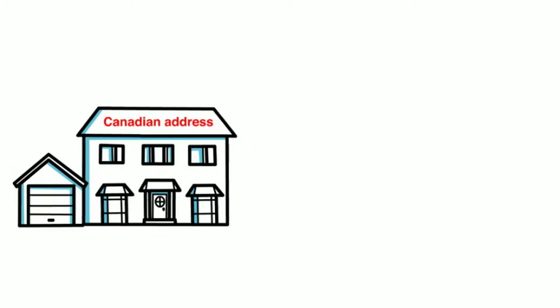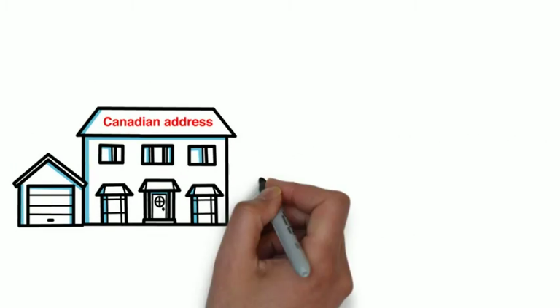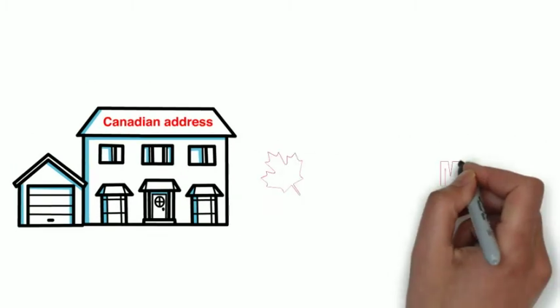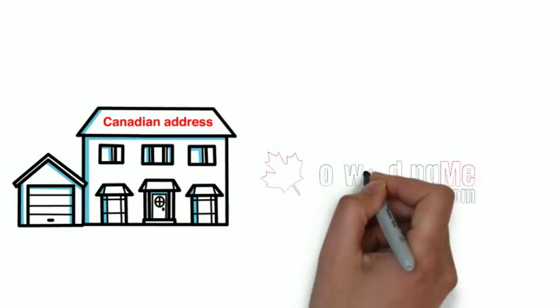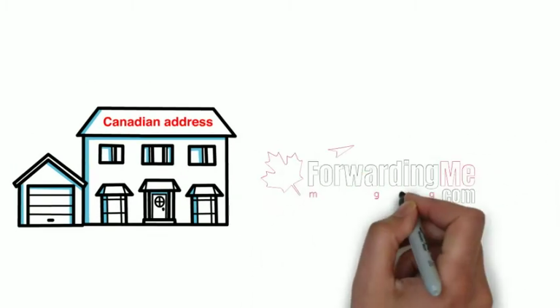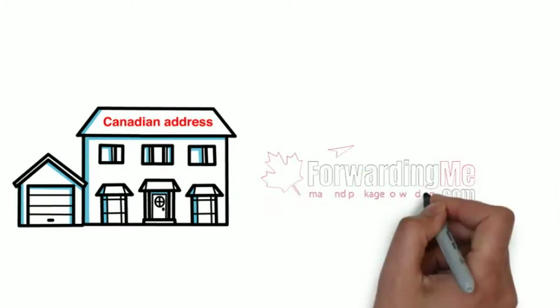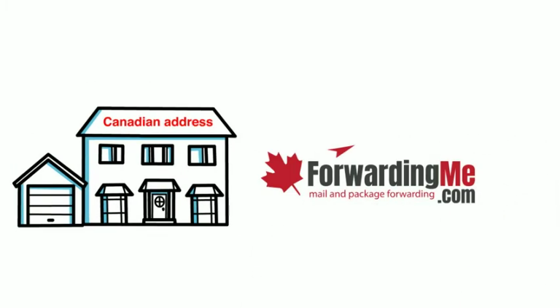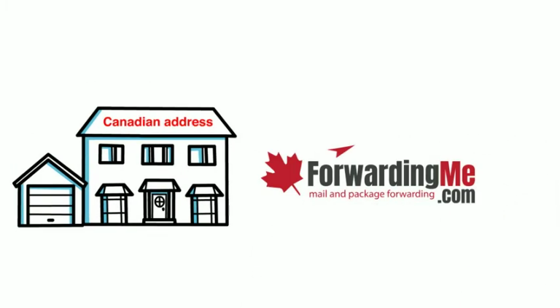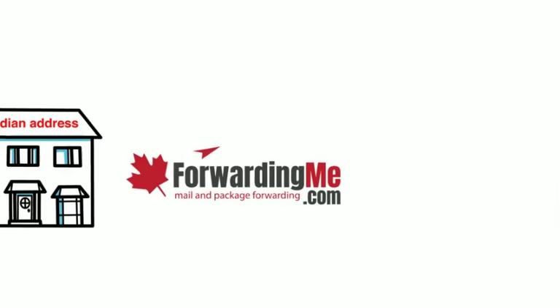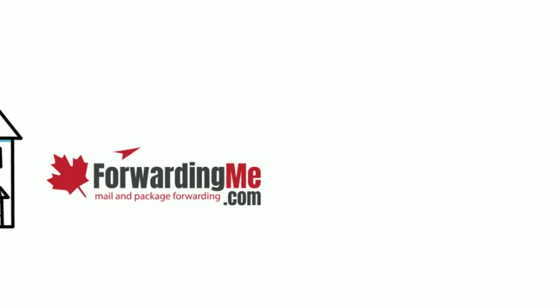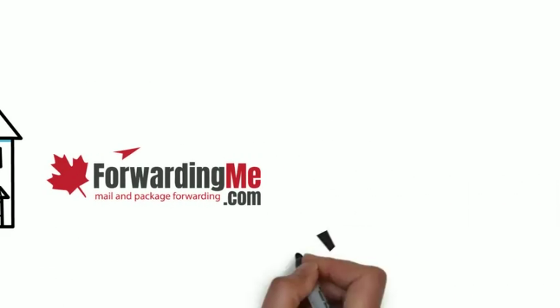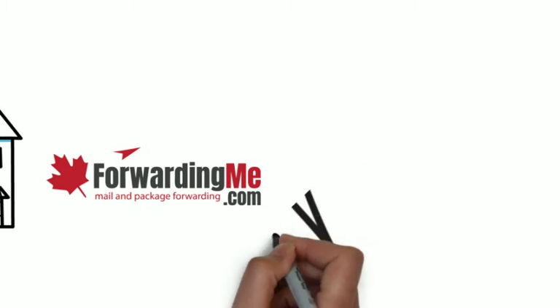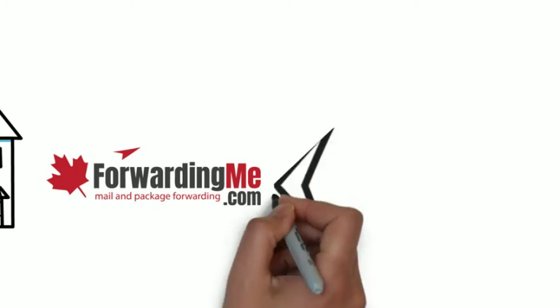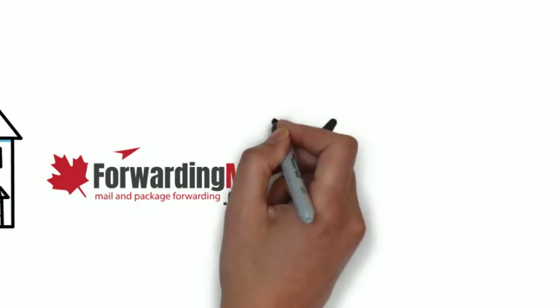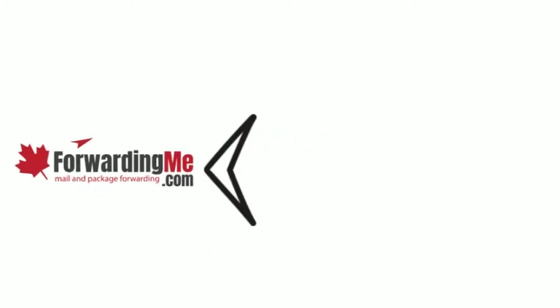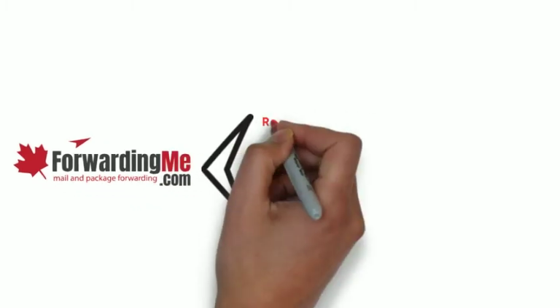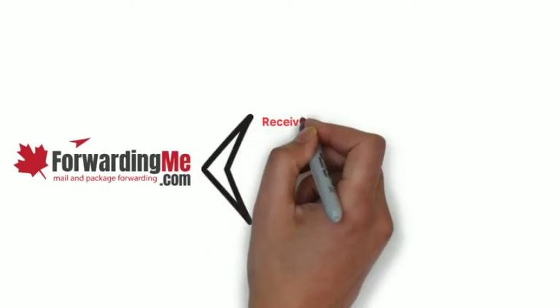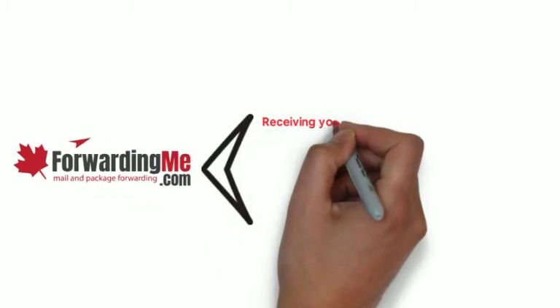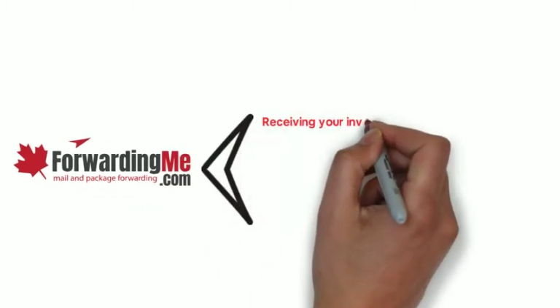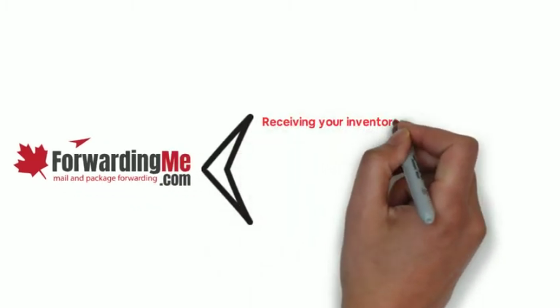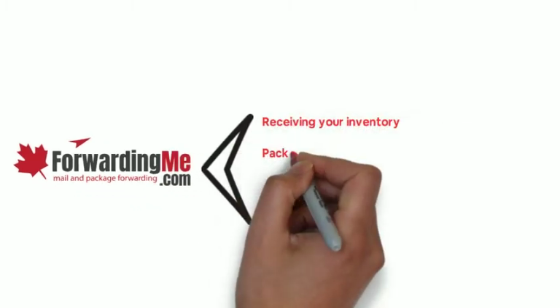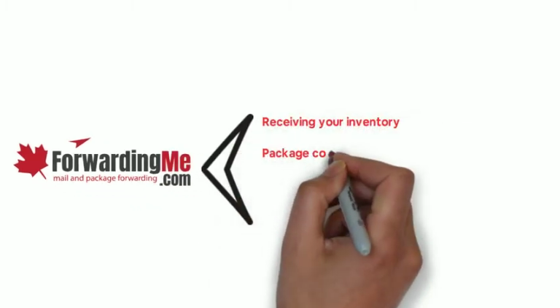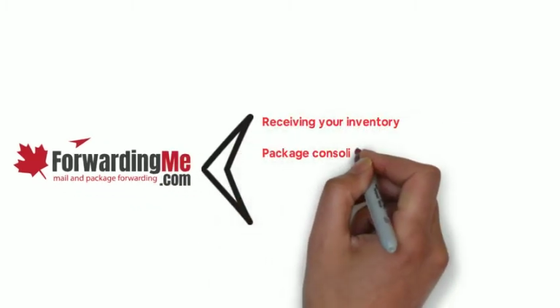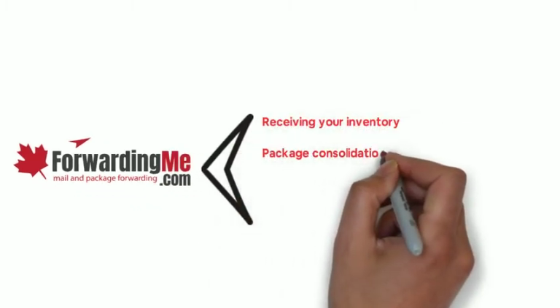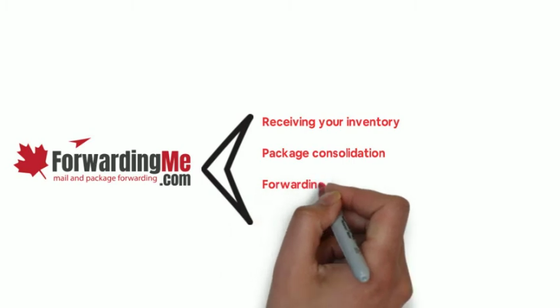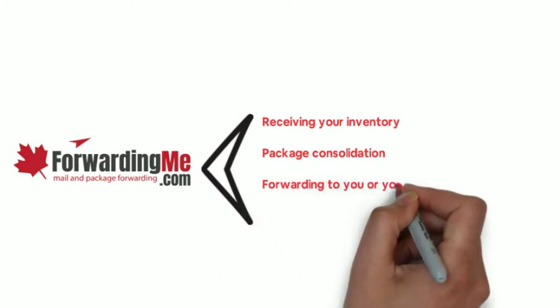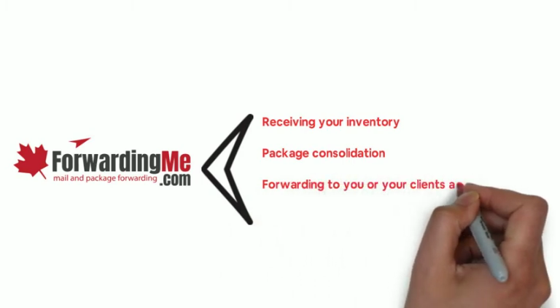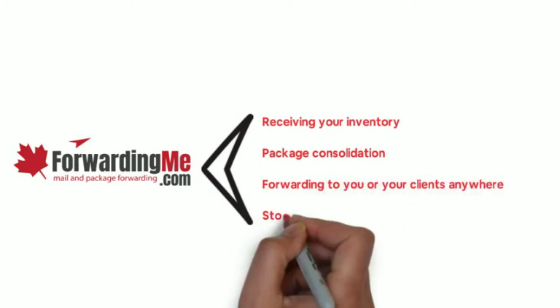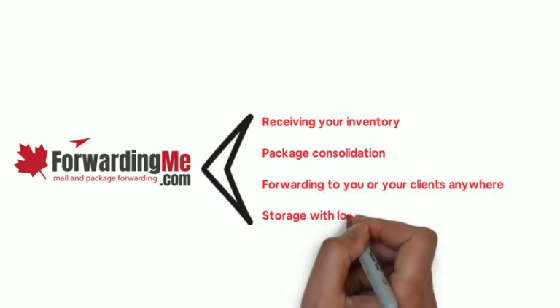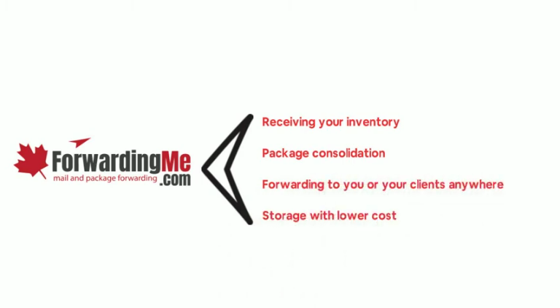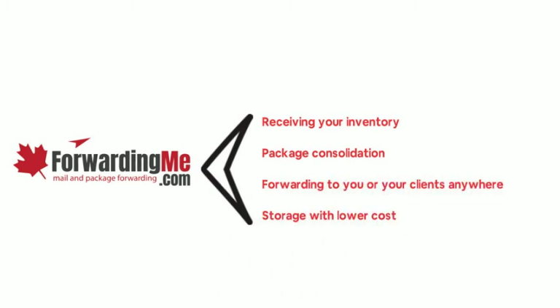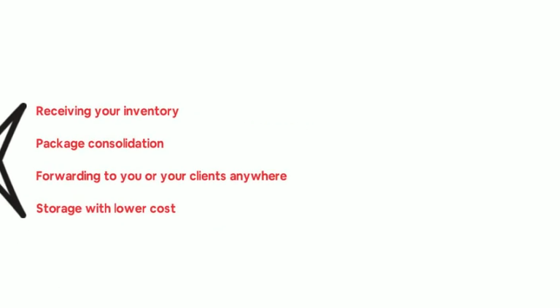In this case, a third-party packaging forwarding service will help you to fulfill this step: receiving your inventory, package consolidation, forwarding to you or your clients anywhere, or storage with lower cost.